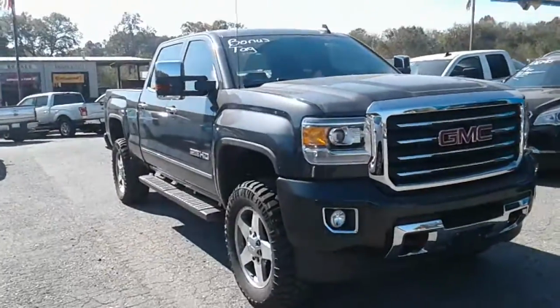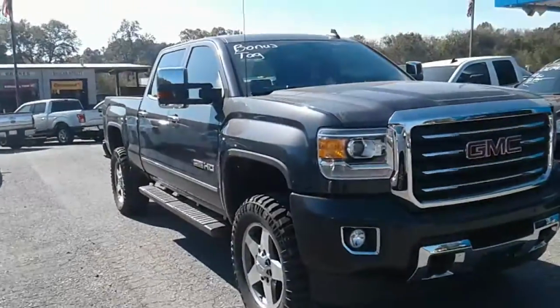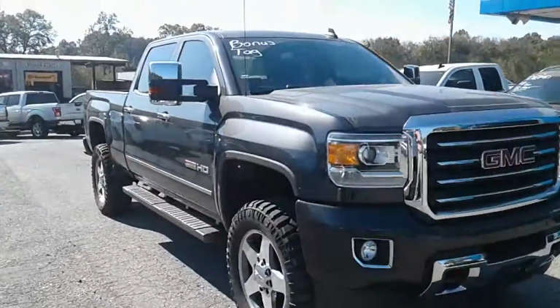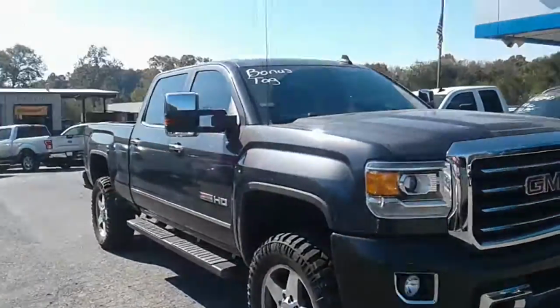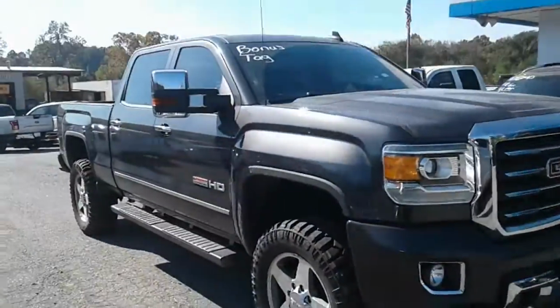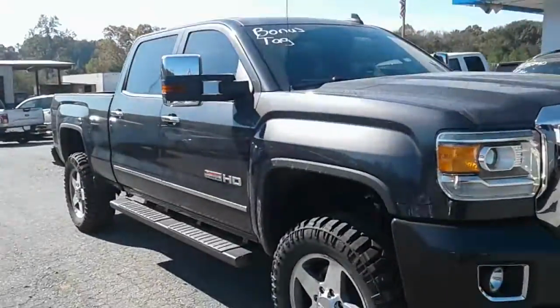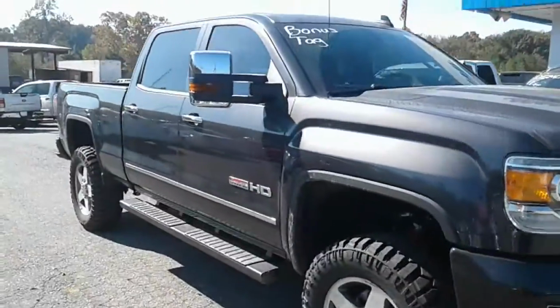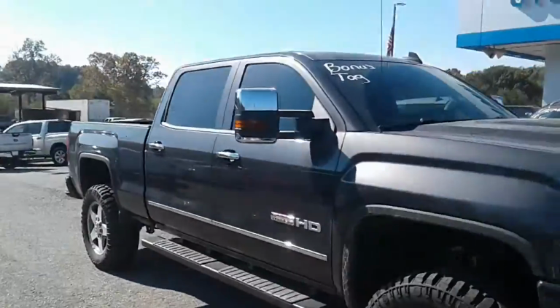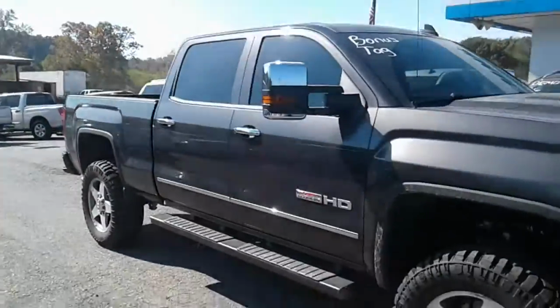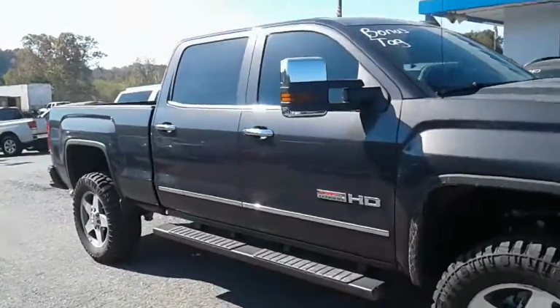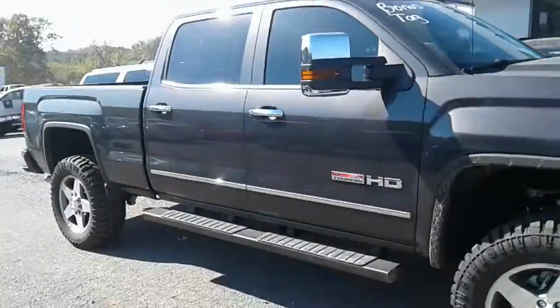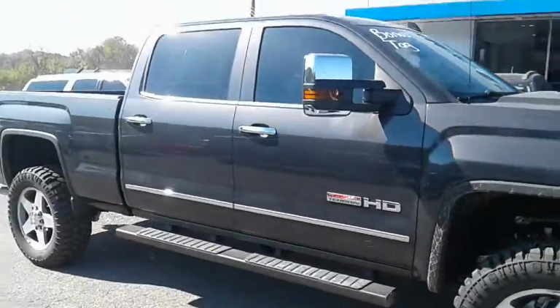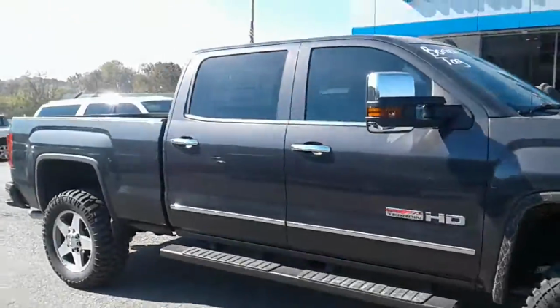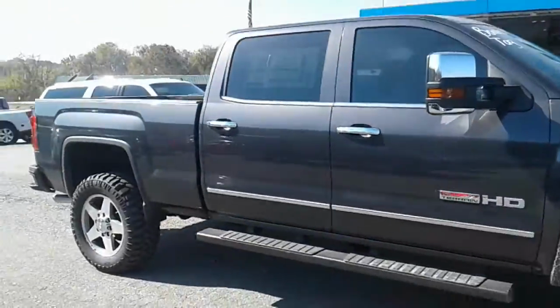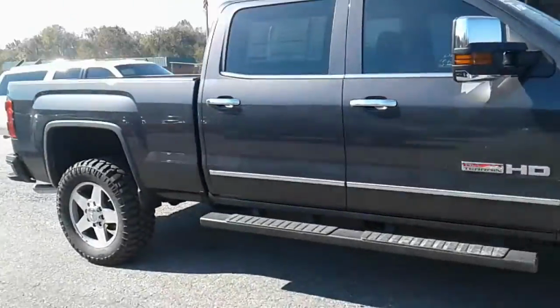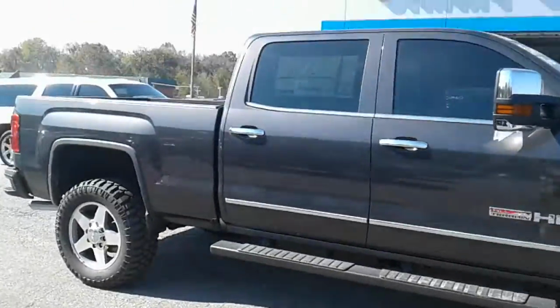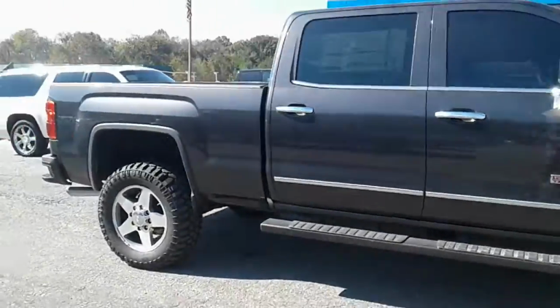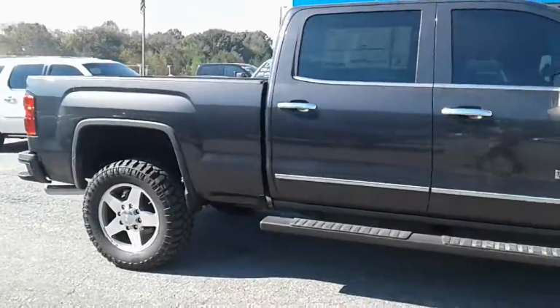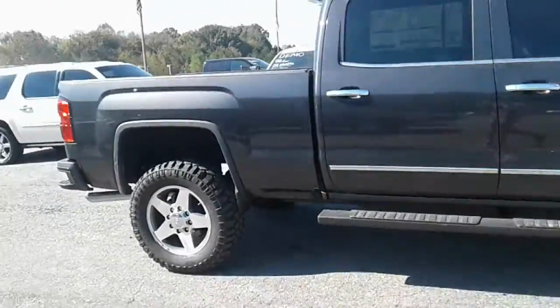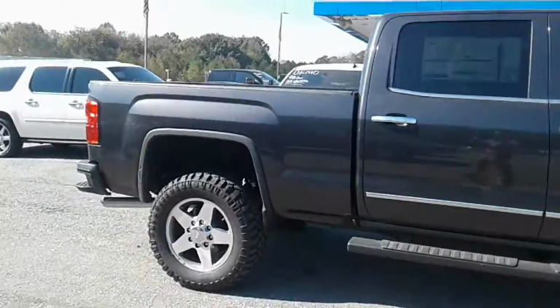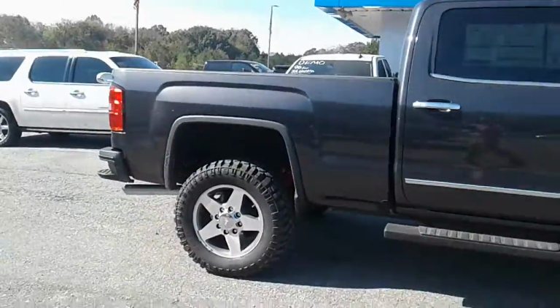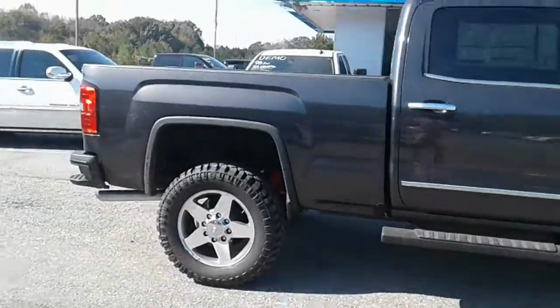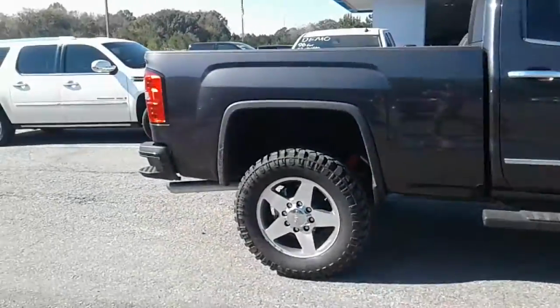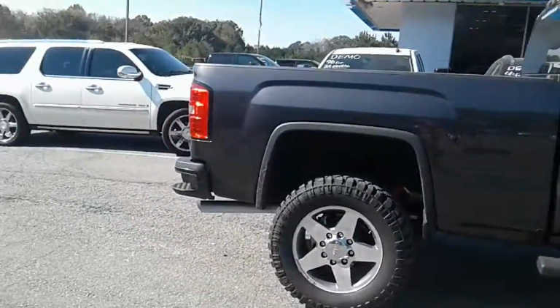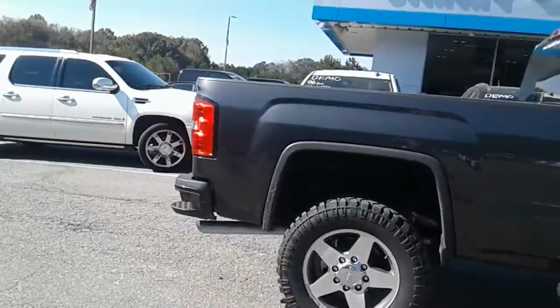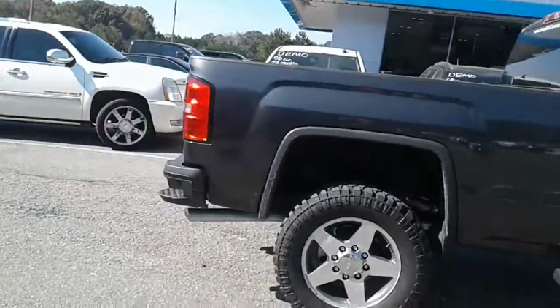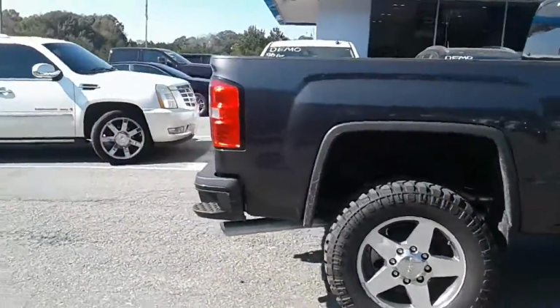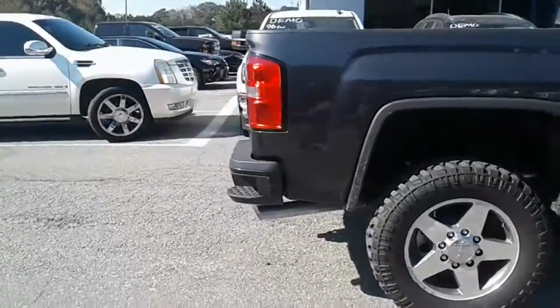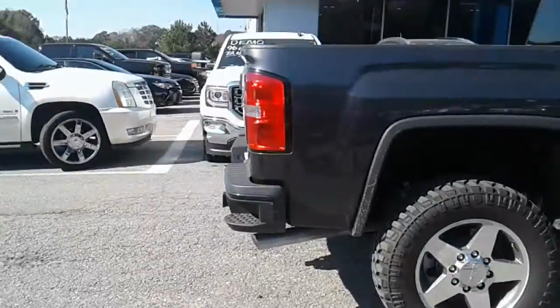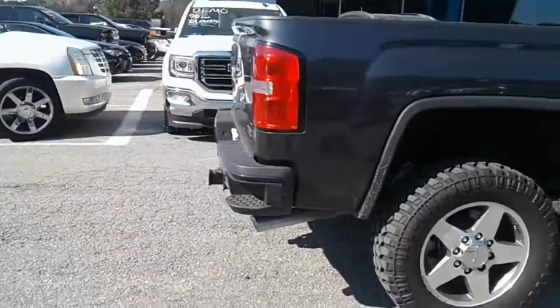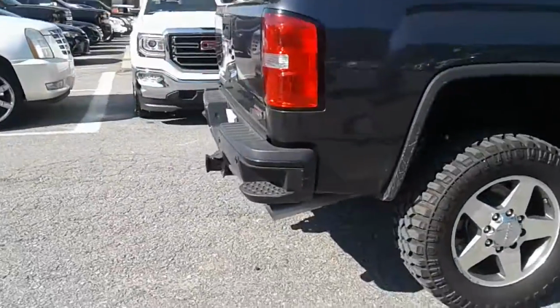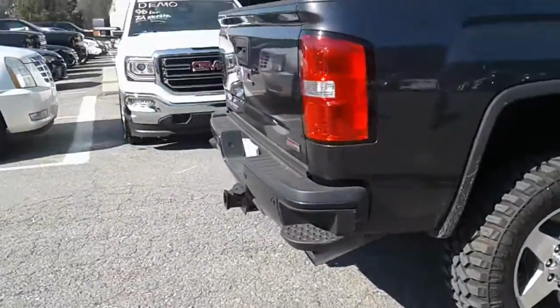Hey Tim, here's the GMC Sierra 2500 that you're taking a look at. It looks really good with the lift and tires on it. It's even got the spray-in bed liner in the back, and it's got the corner assist steps.